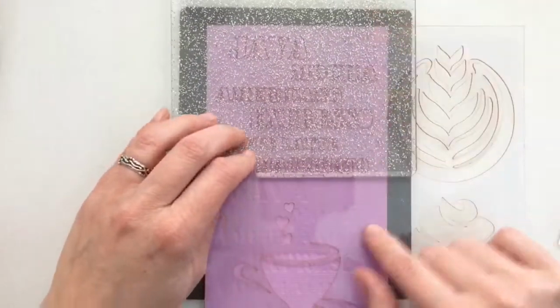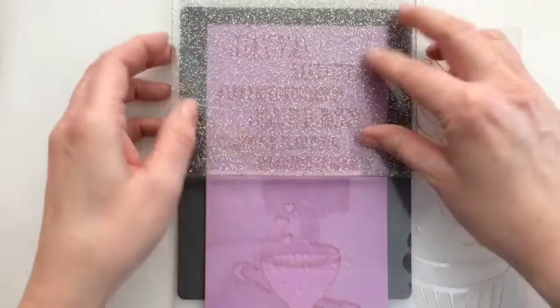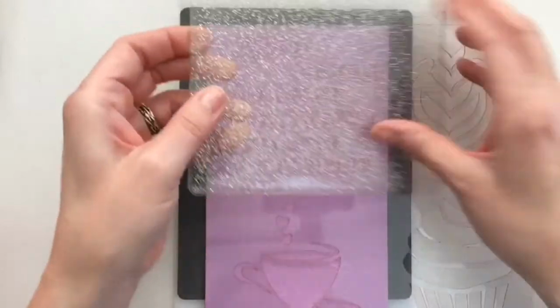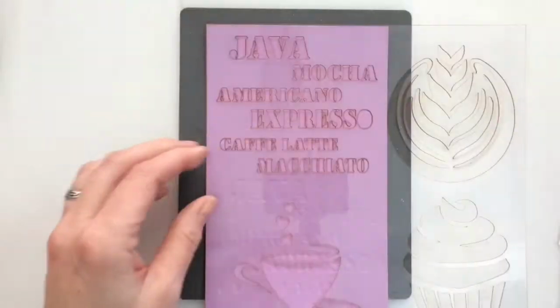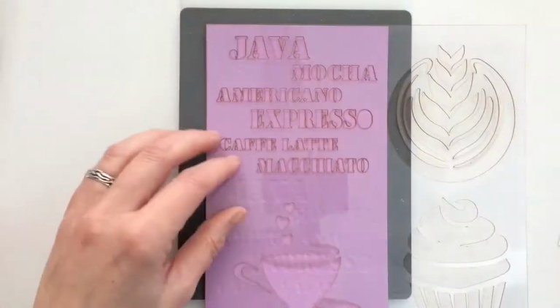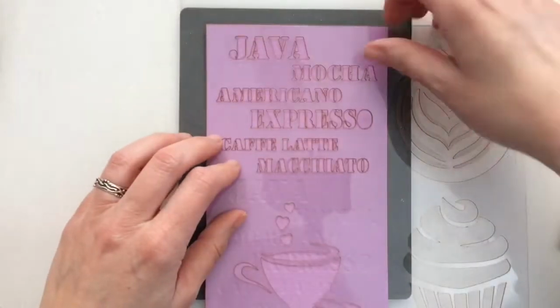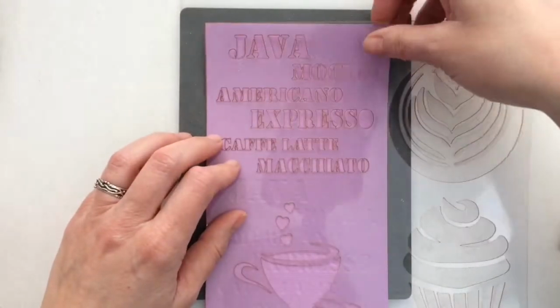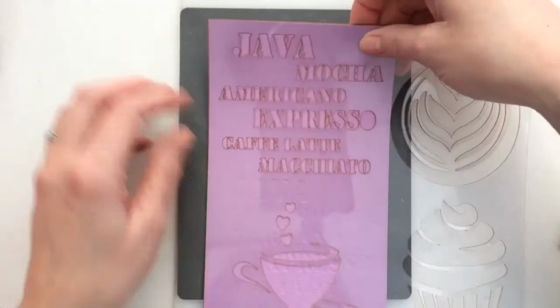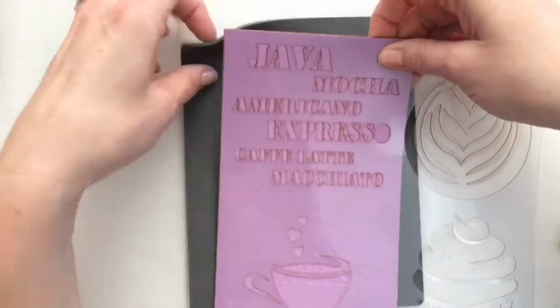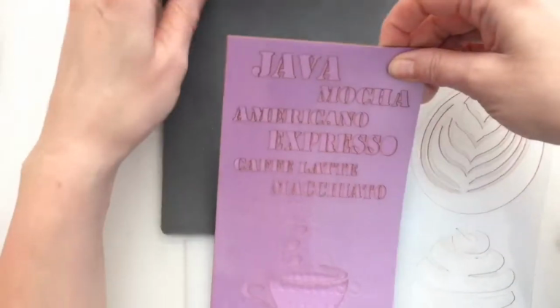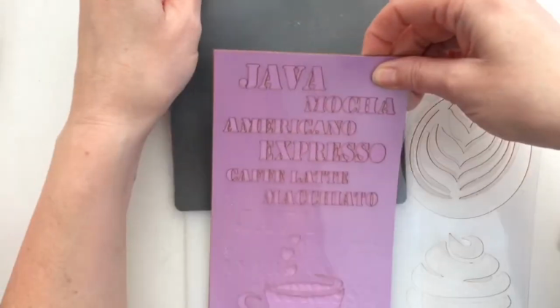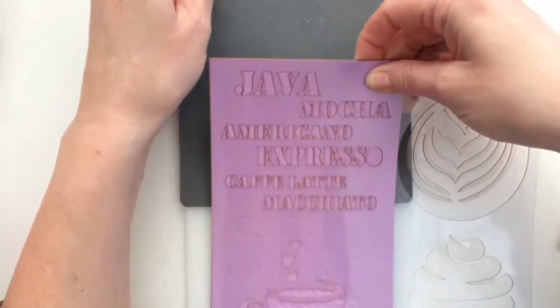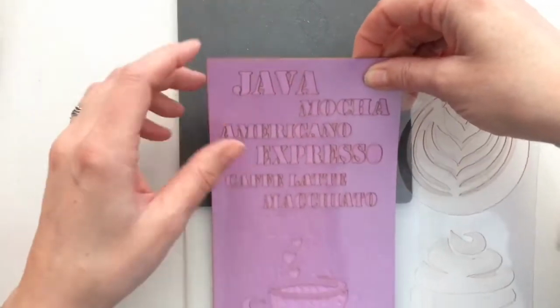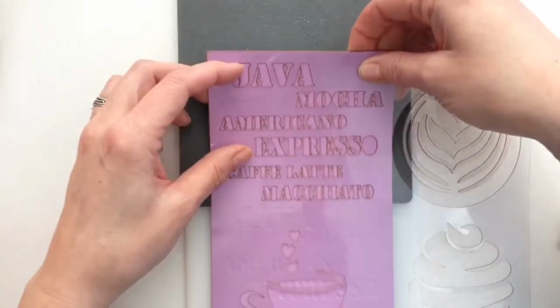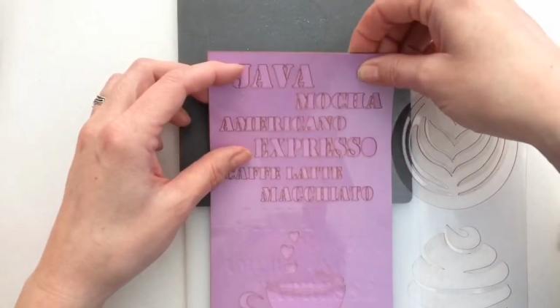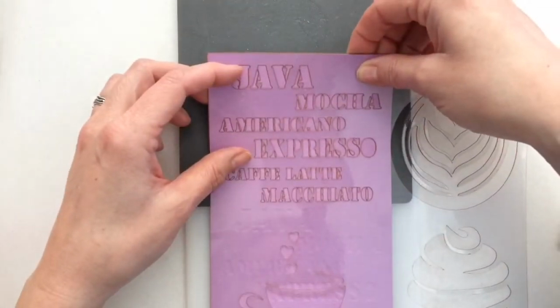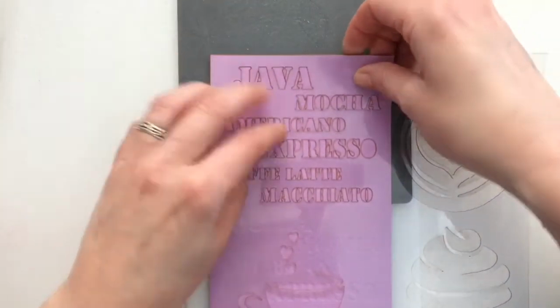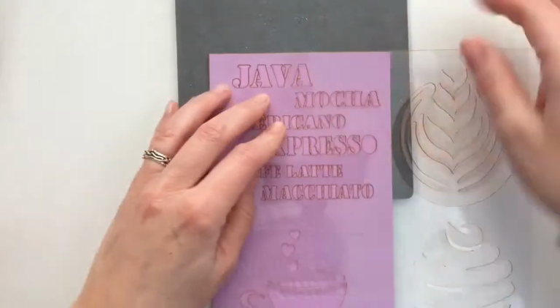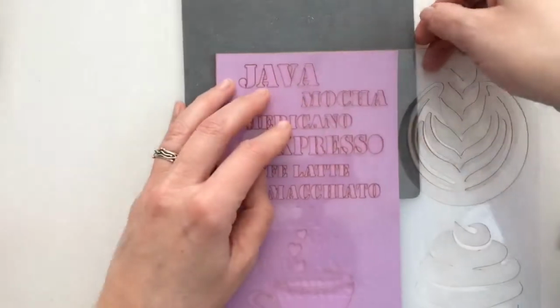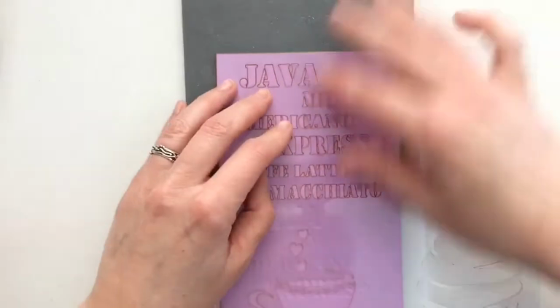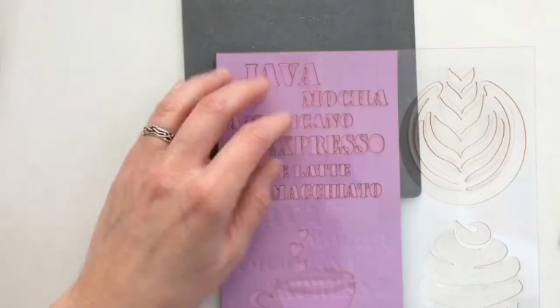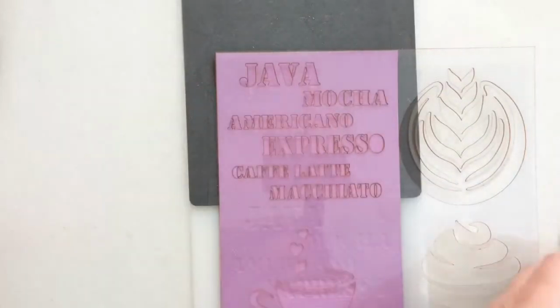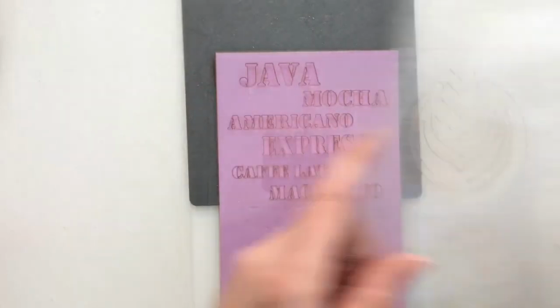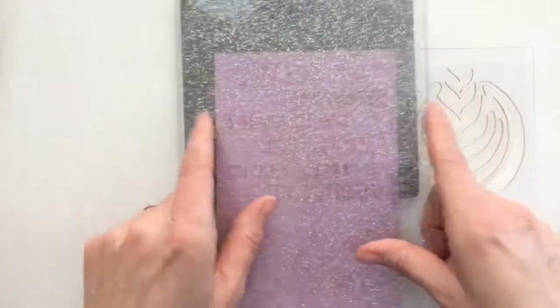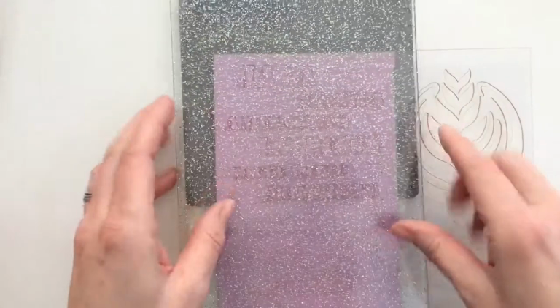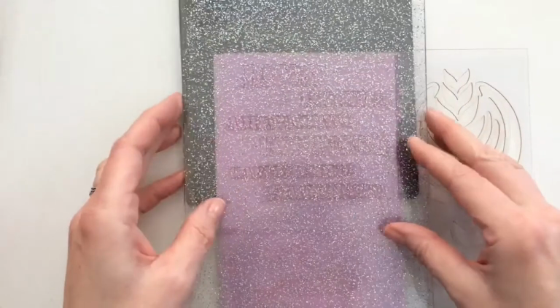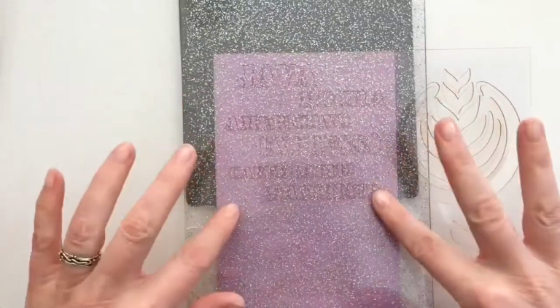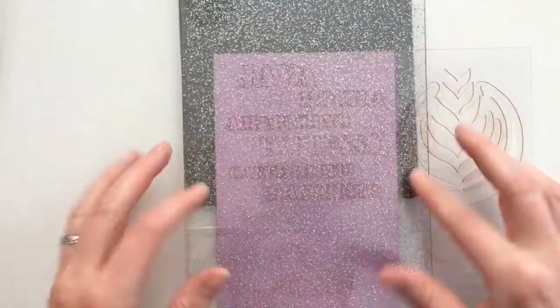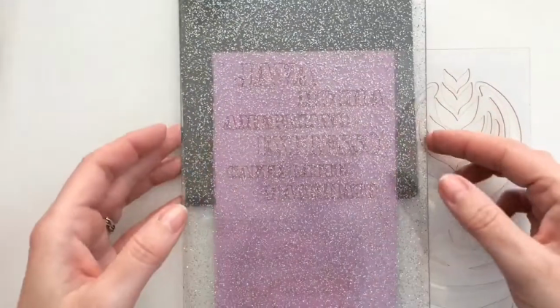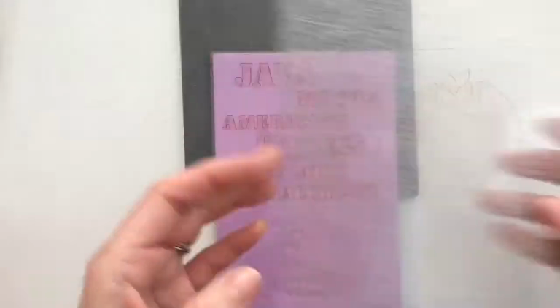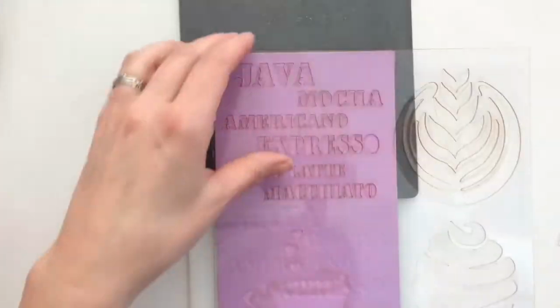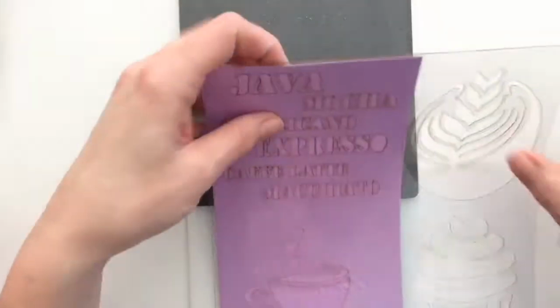Now most cardstock has a smooth side and some sort of structure, and when you know how to do it, you can choose where you want your embossing. And of course this also goes for patterned paper.